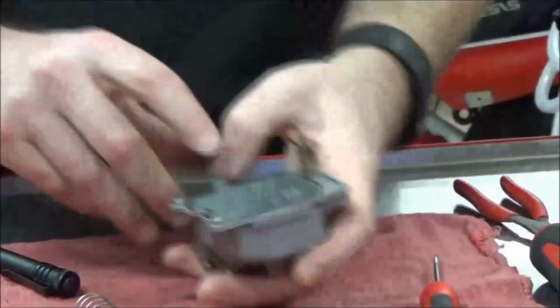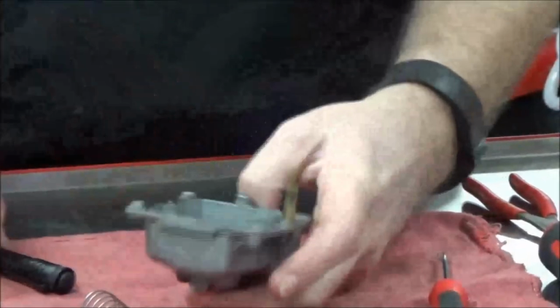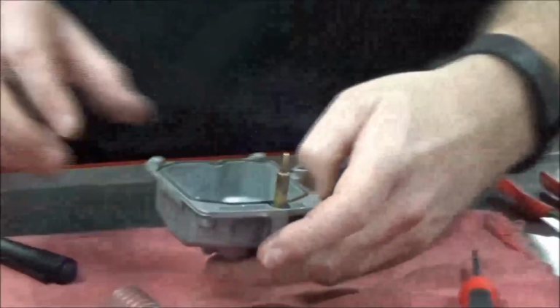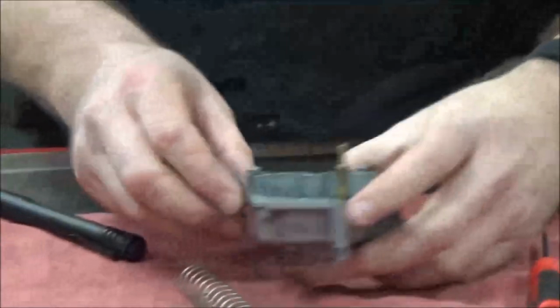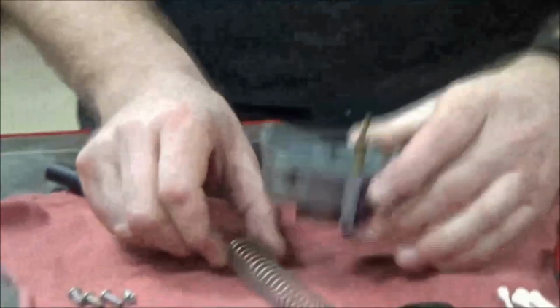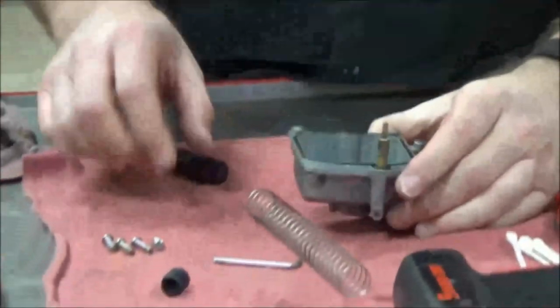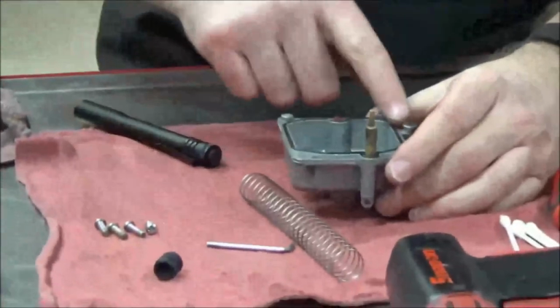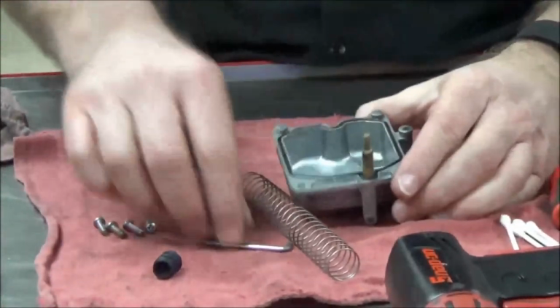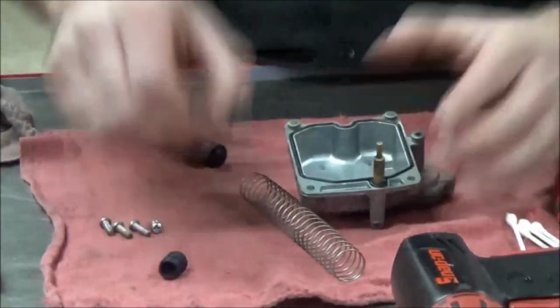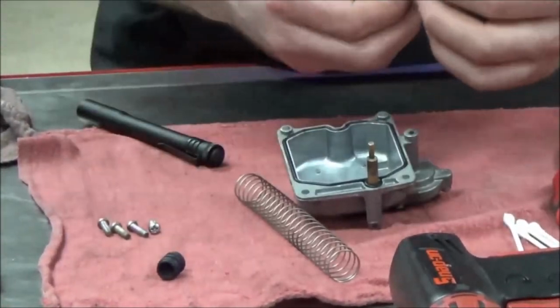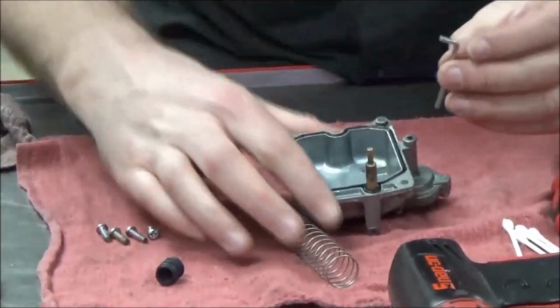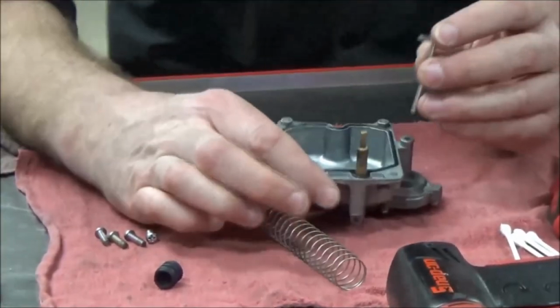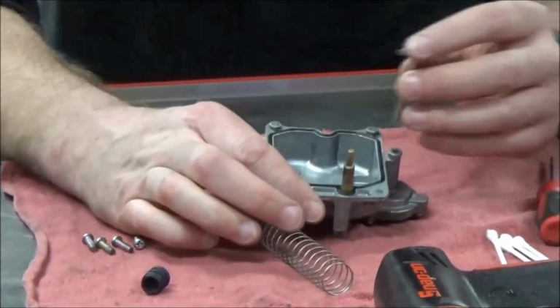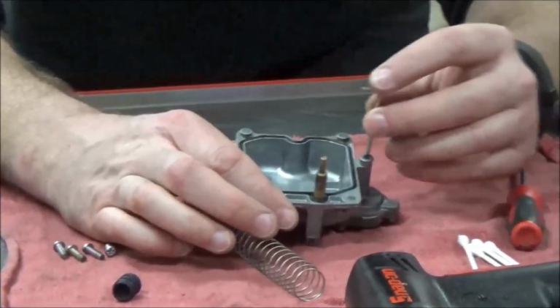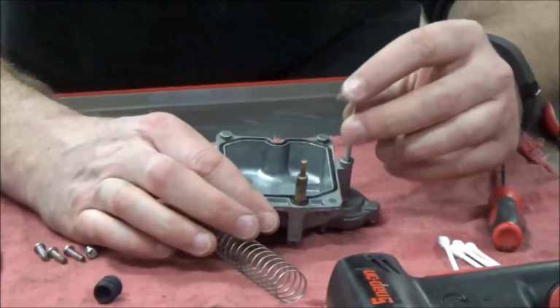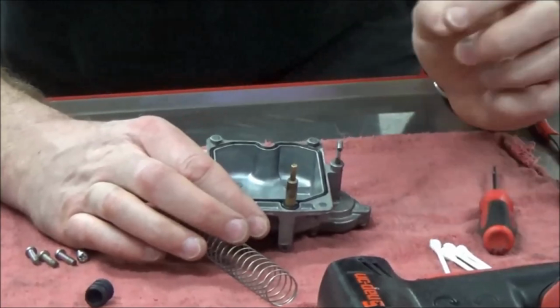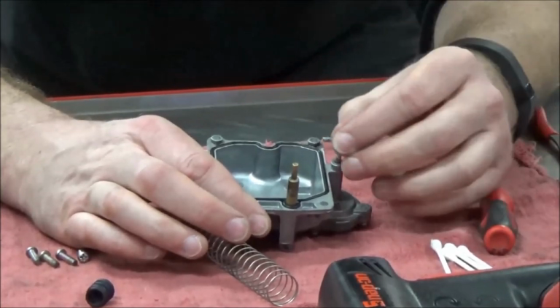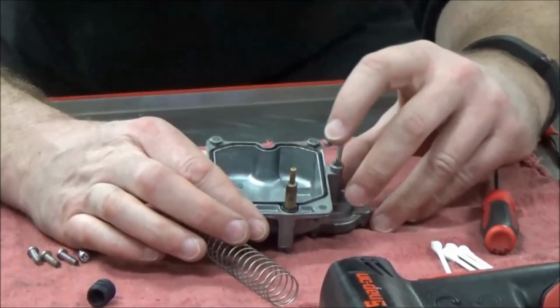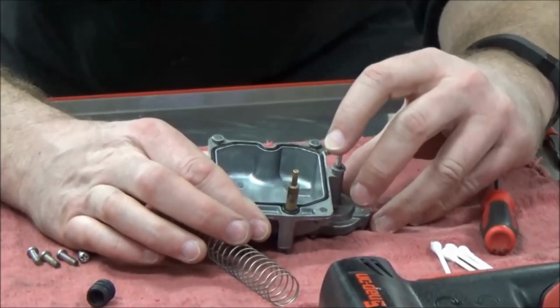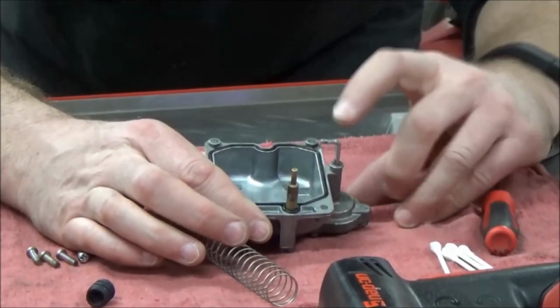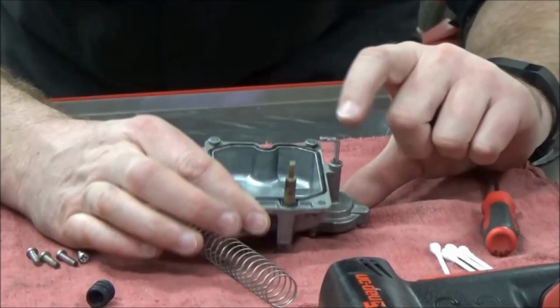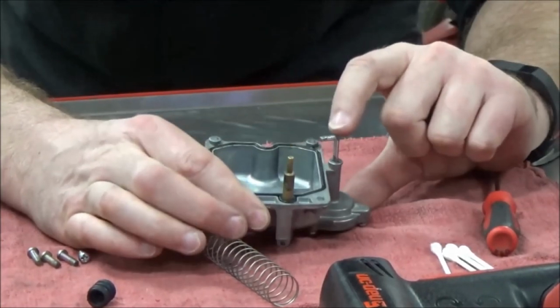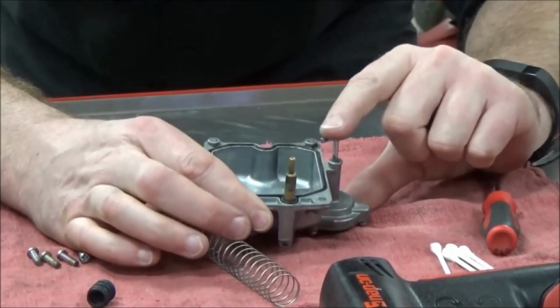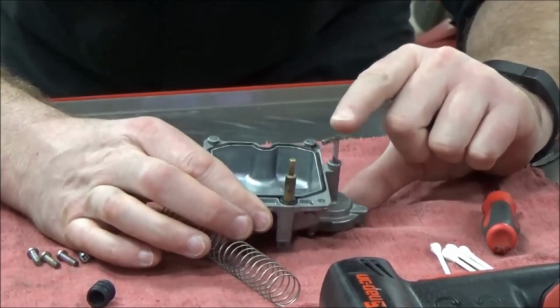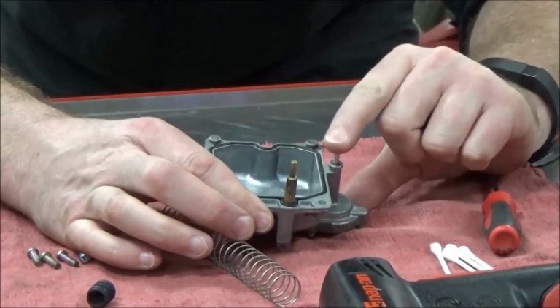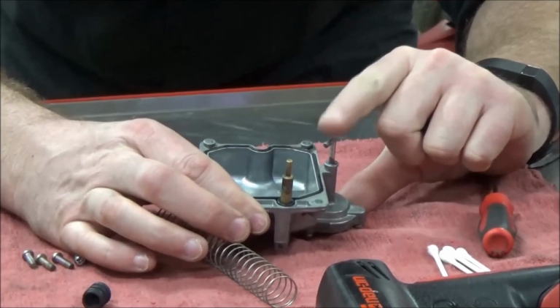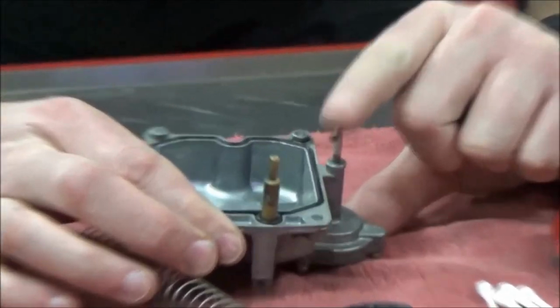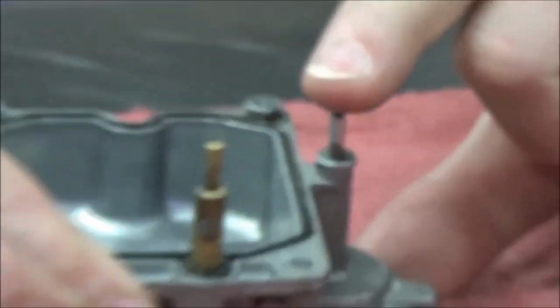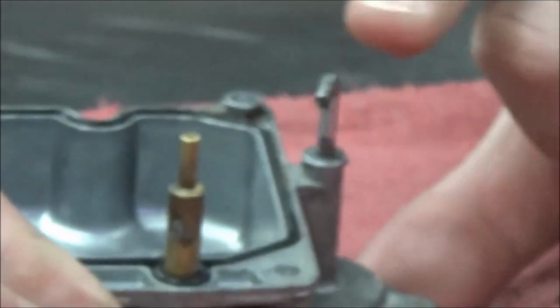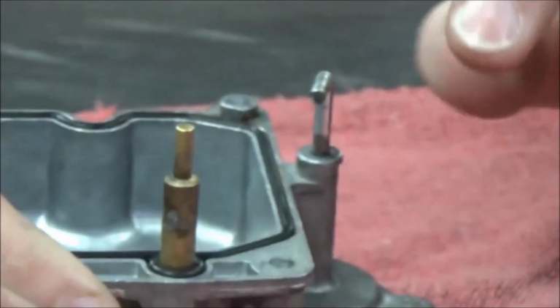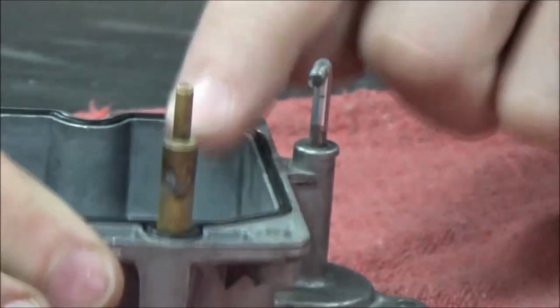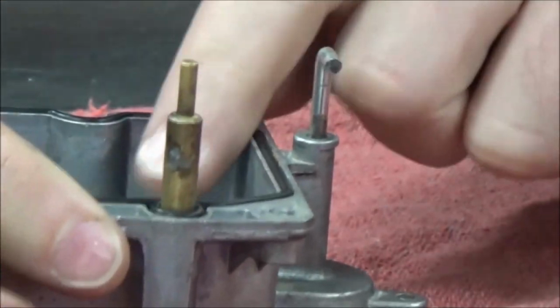Our assembly is technically together. On the motorcycle, what's going to happen is when you grab the throttle, see how that springs up and down? Yeah.